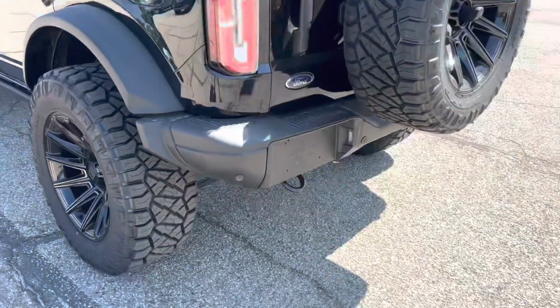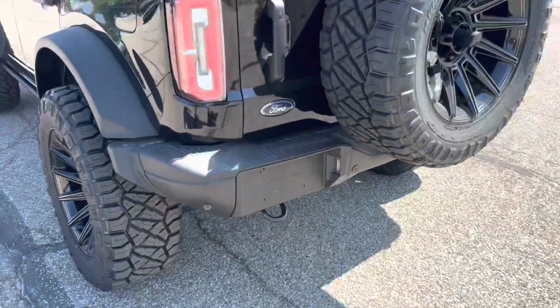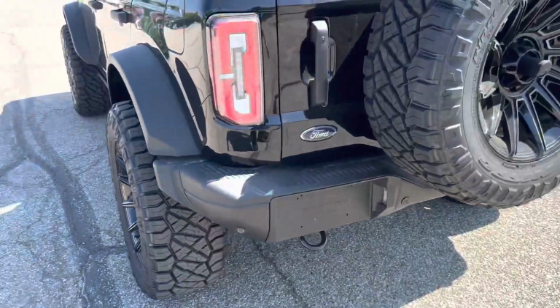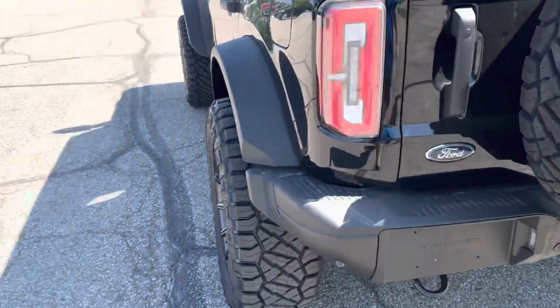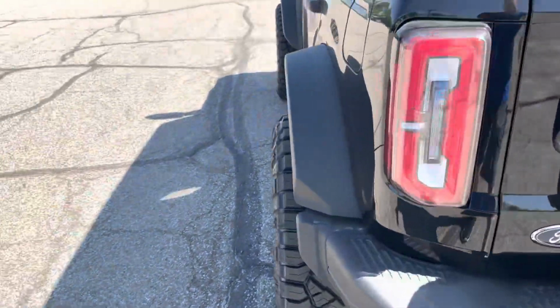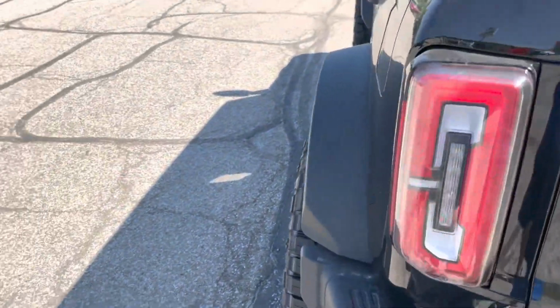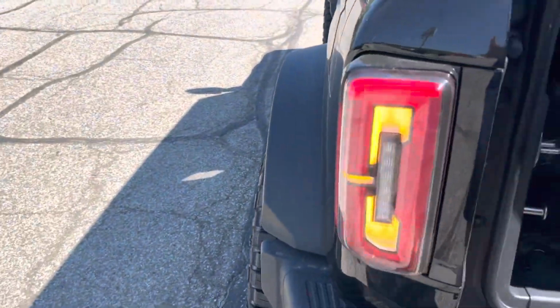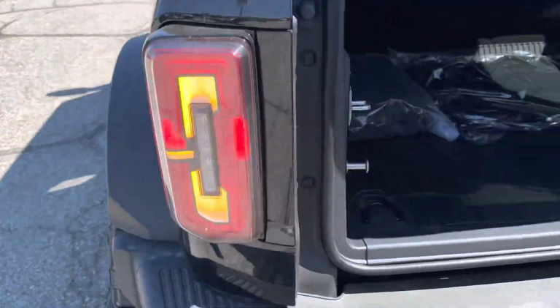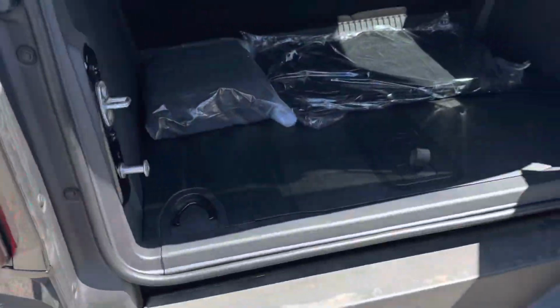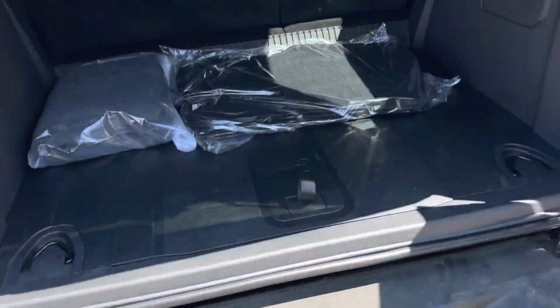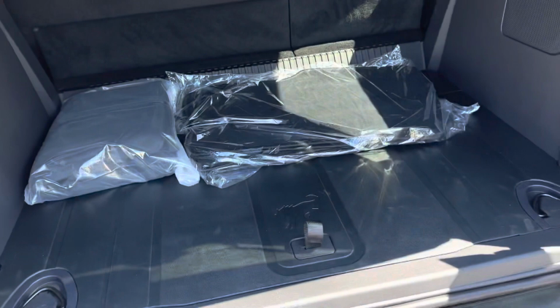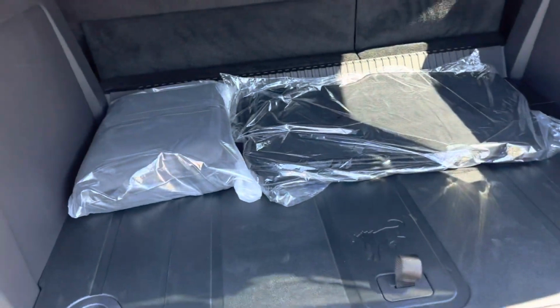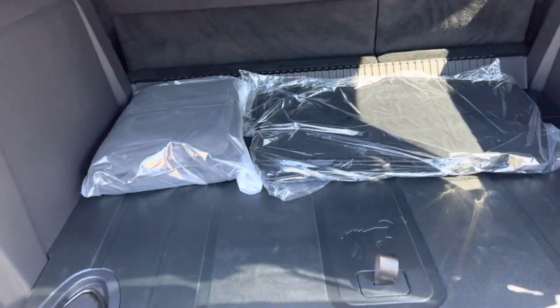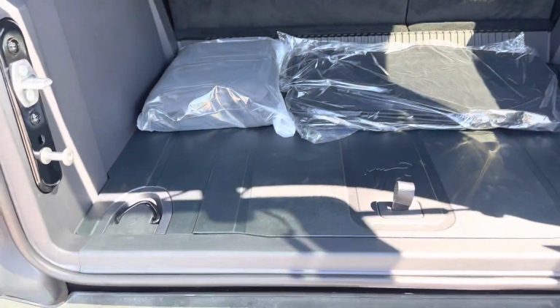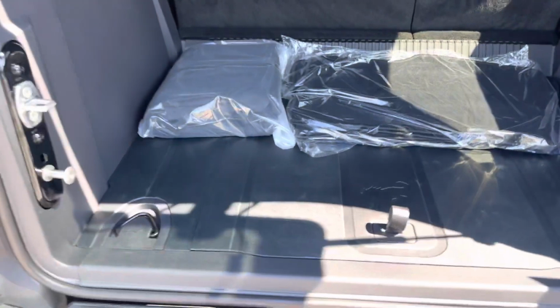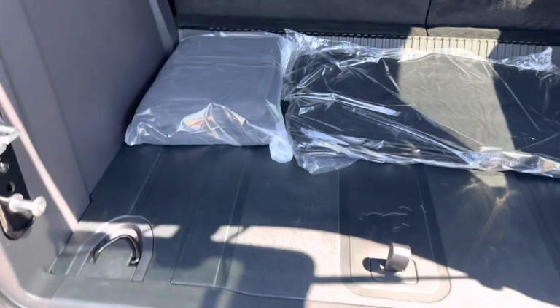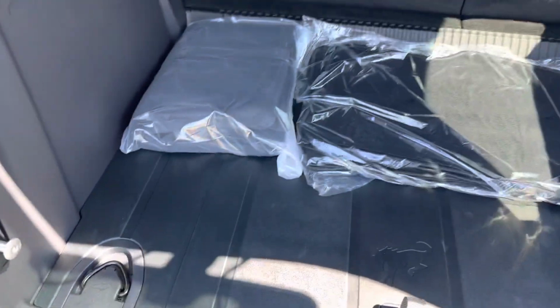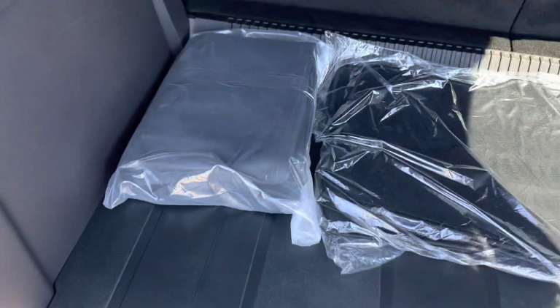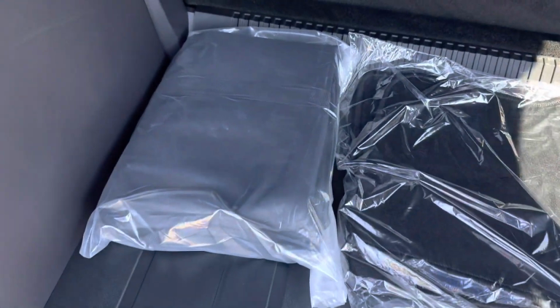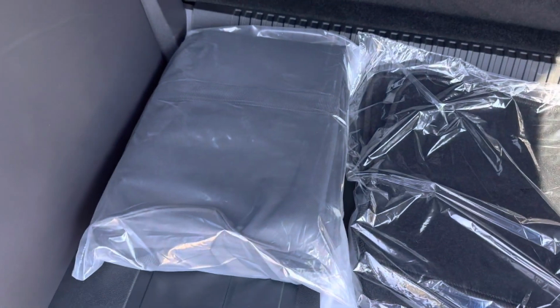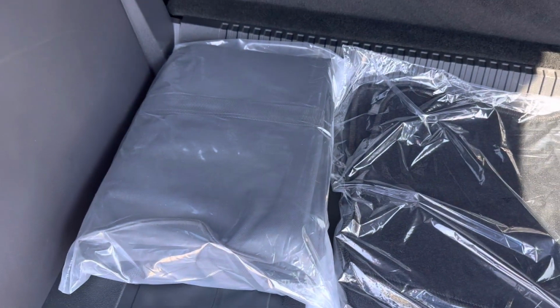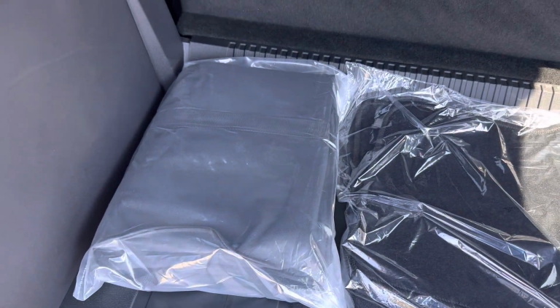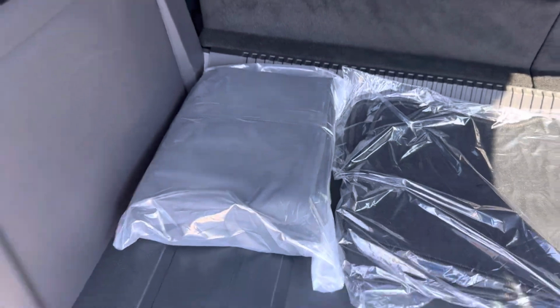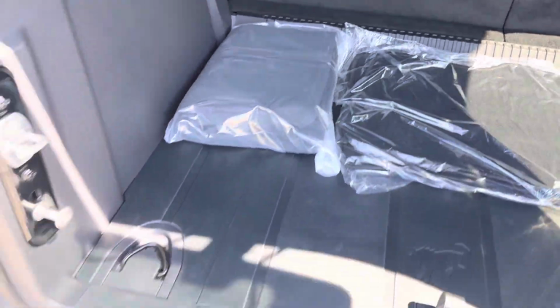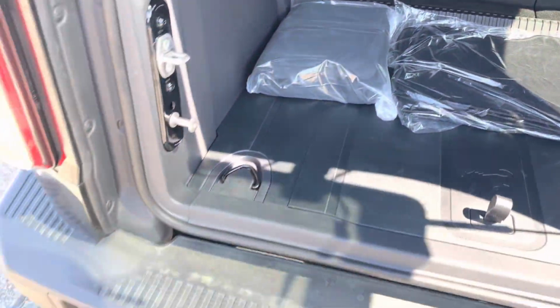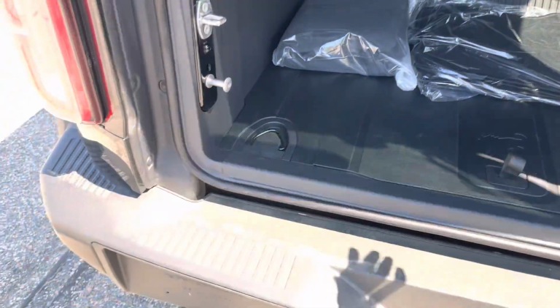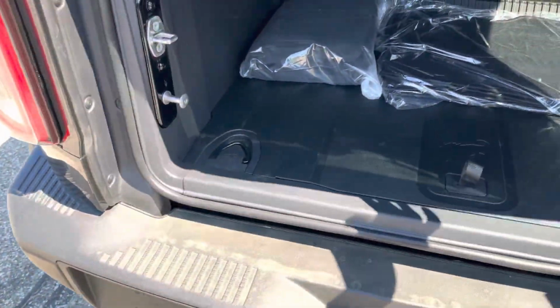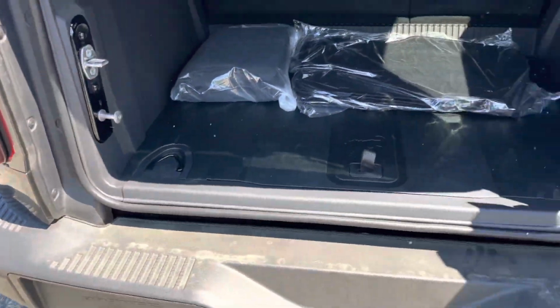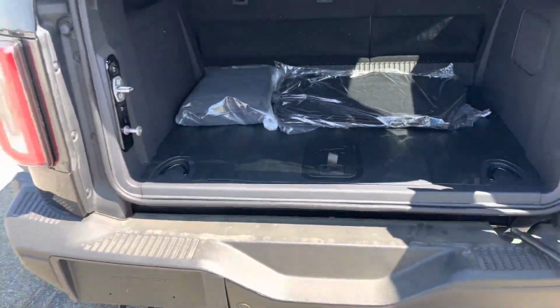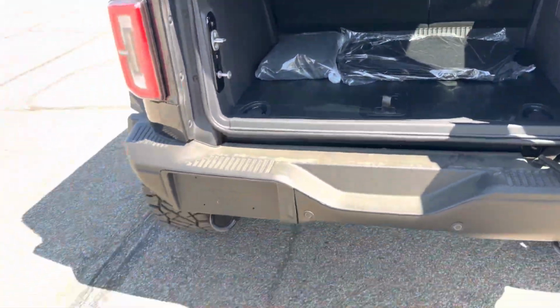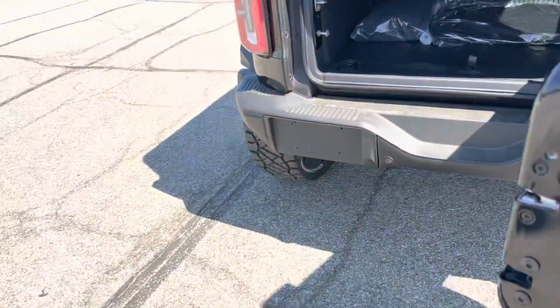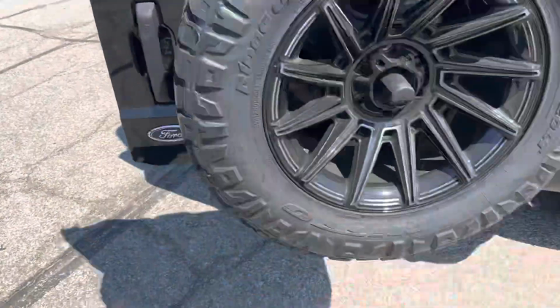We've got the tow hooks front and back. We do have the cover for the T-tops and also the back panel section.